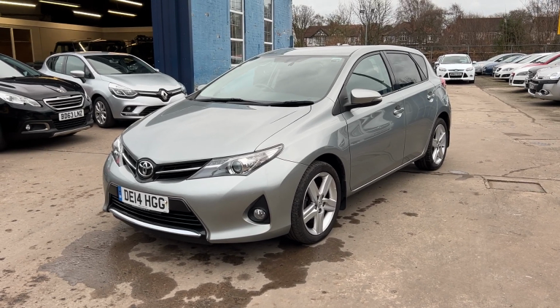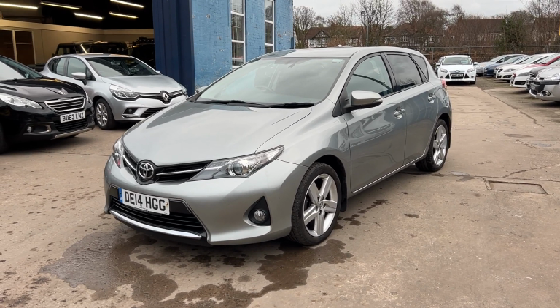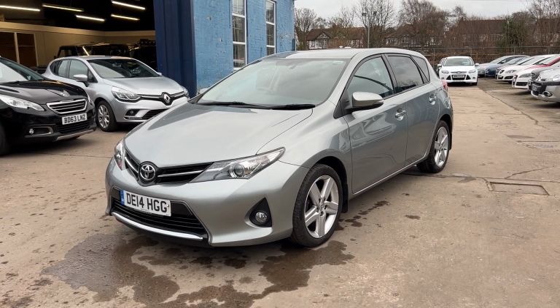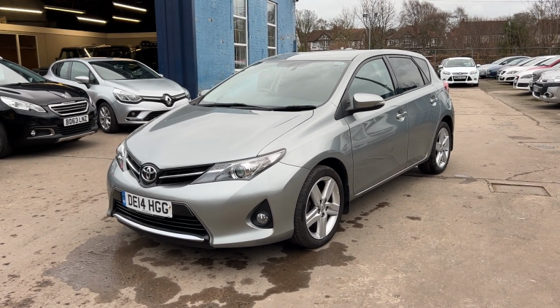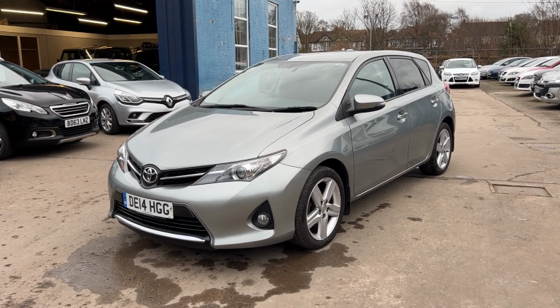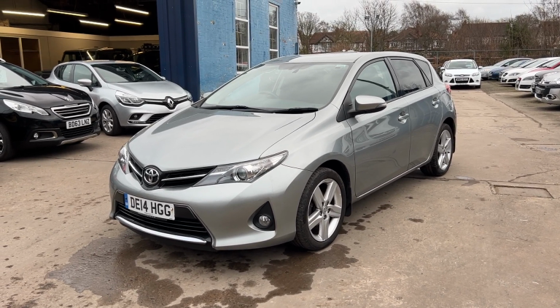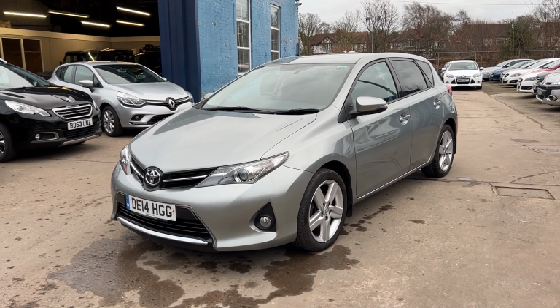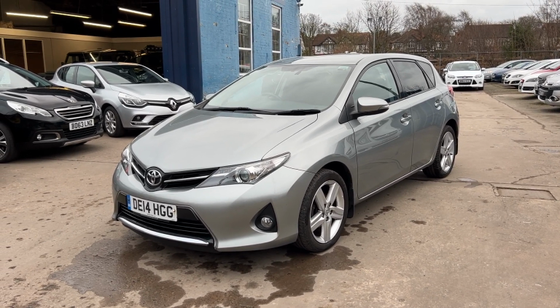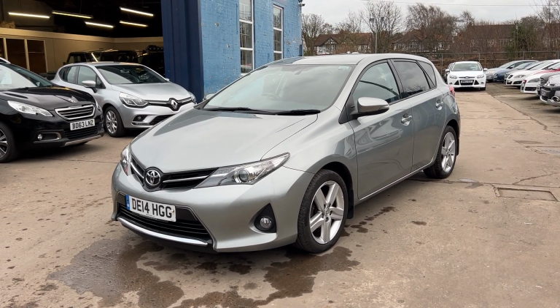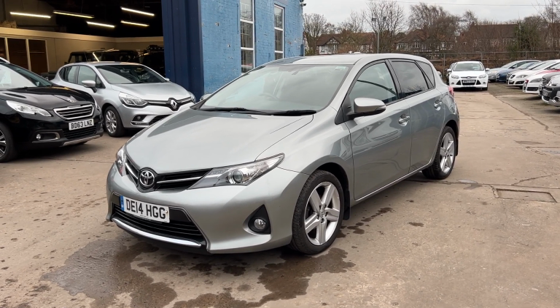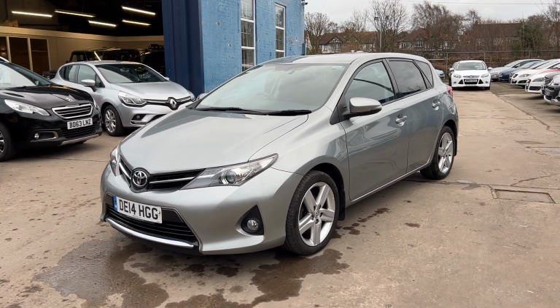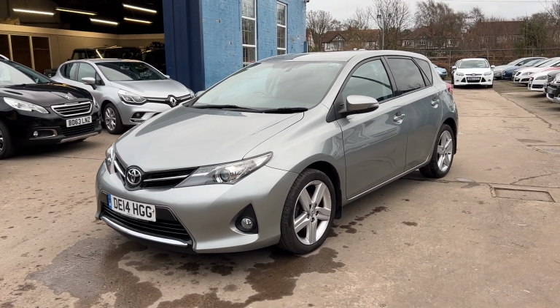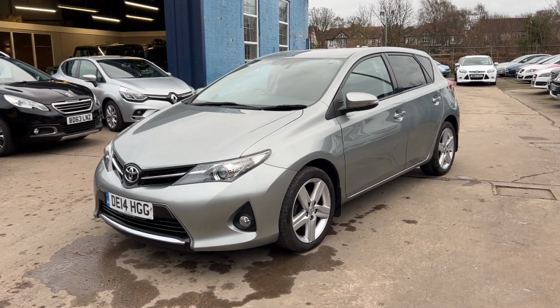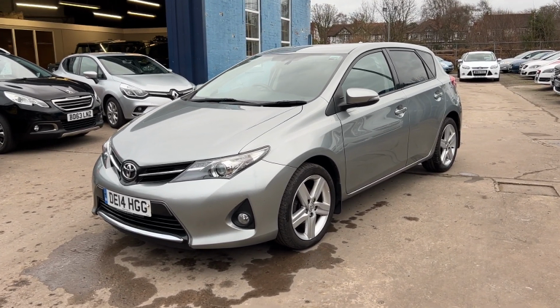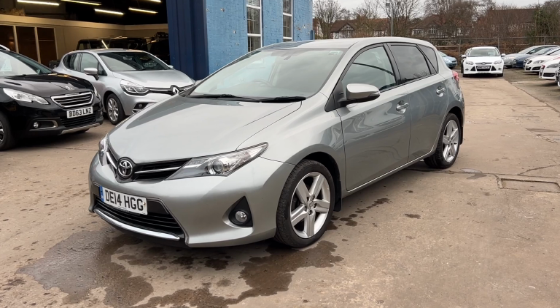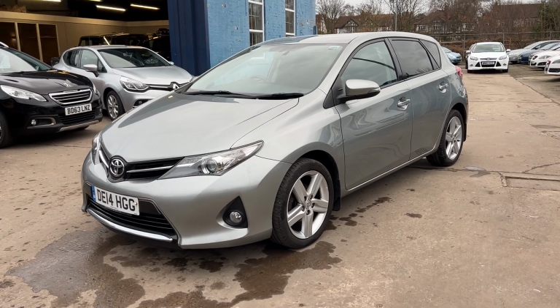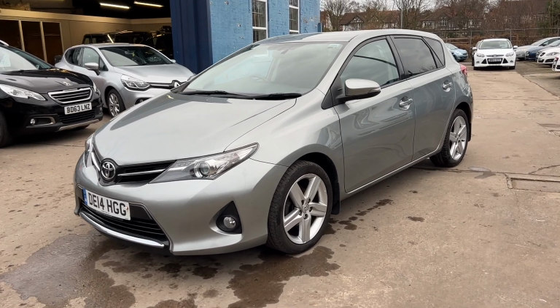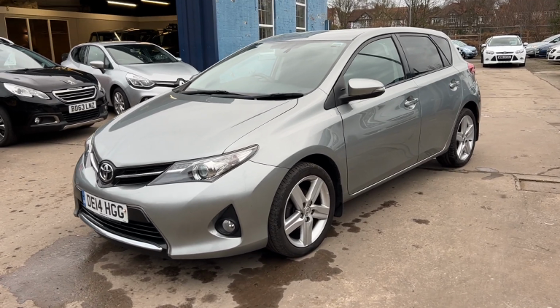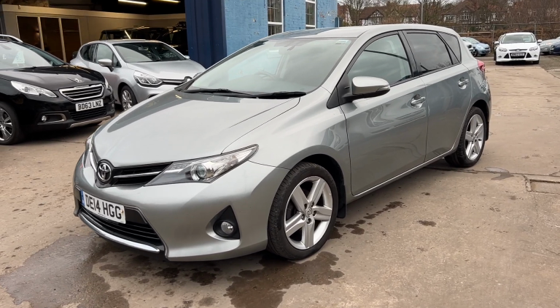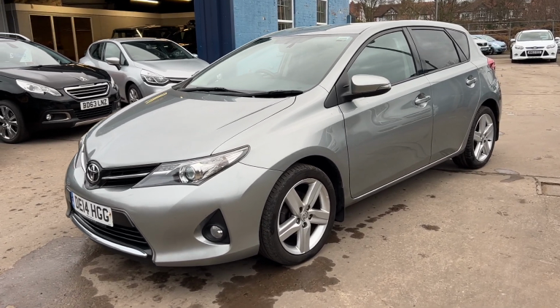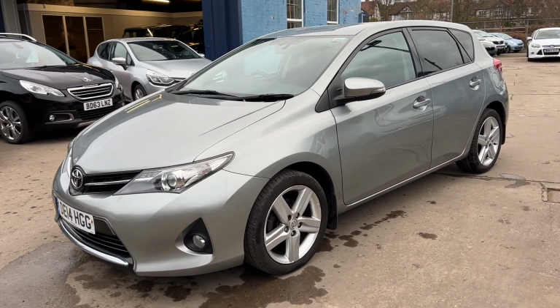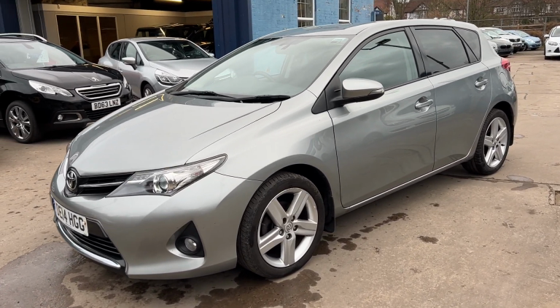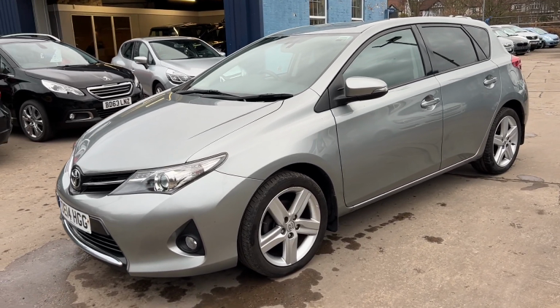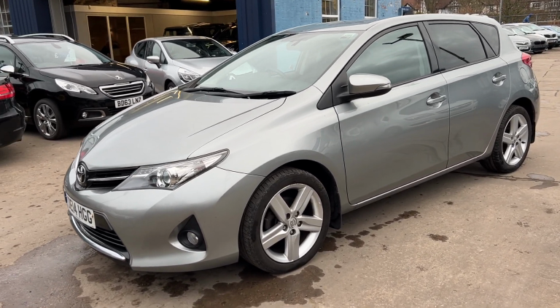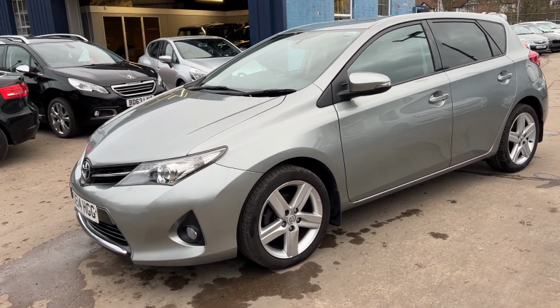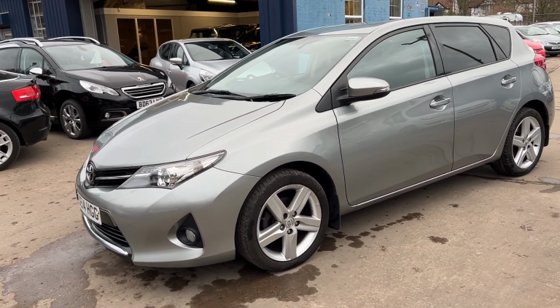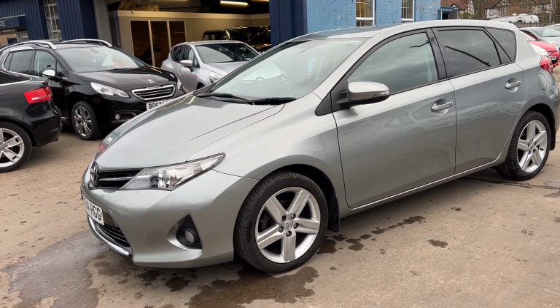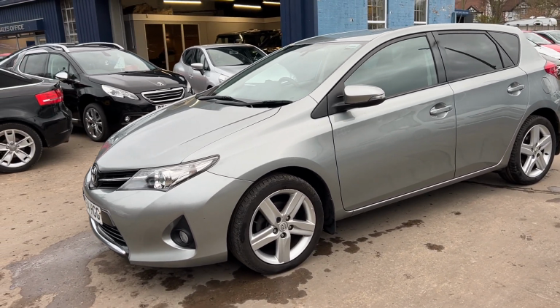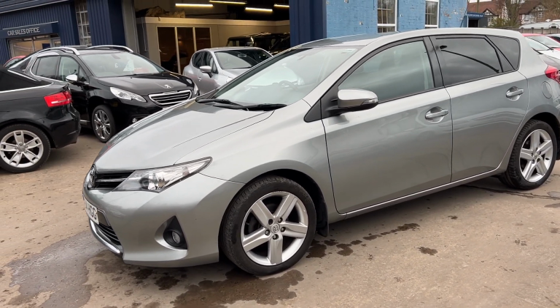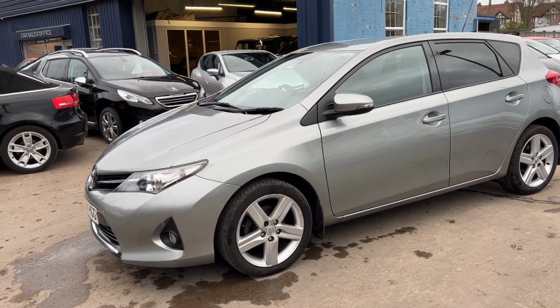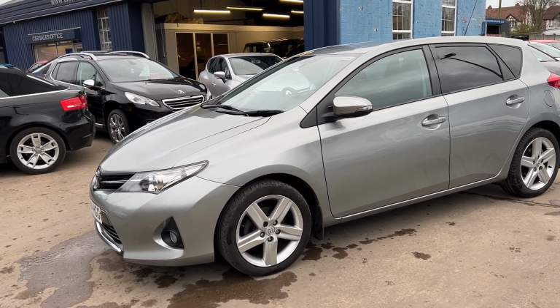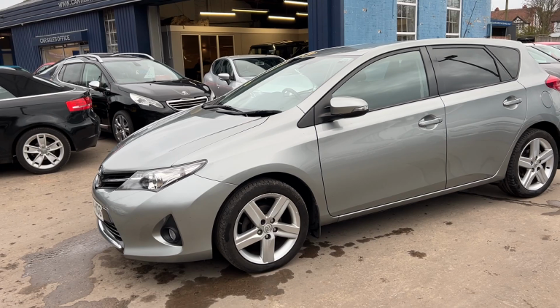Welcome to Catalina Car Centre. Here today with a Toyota Yaris Sport Valvematic, registered 2014 on a 14-plate.